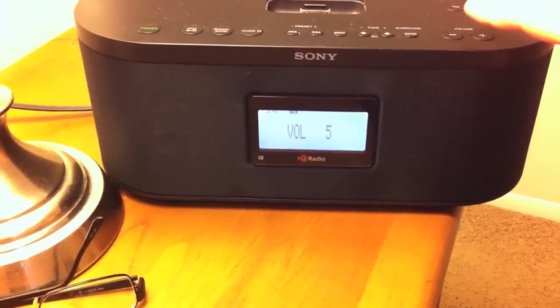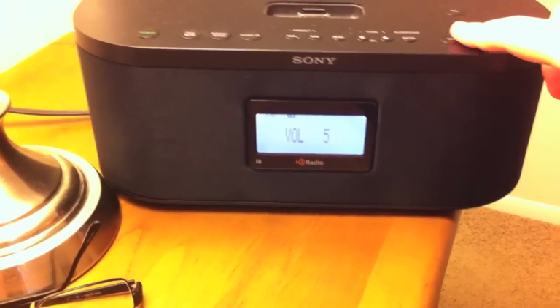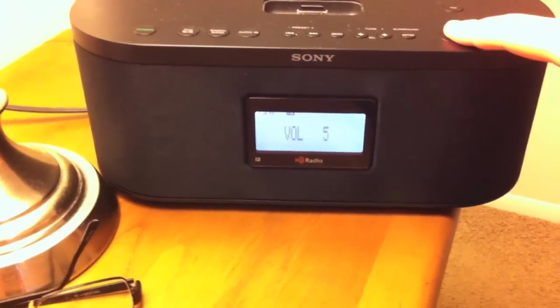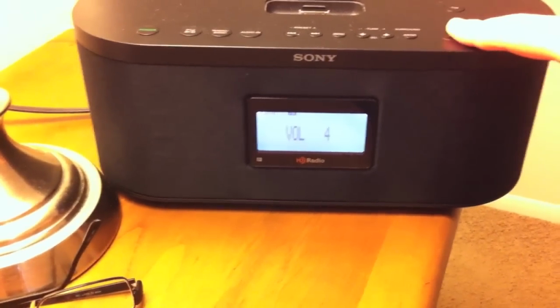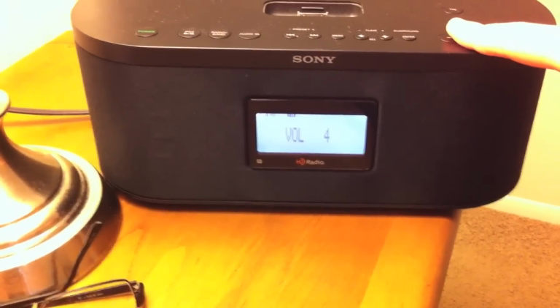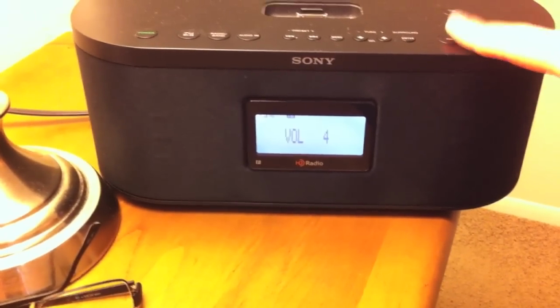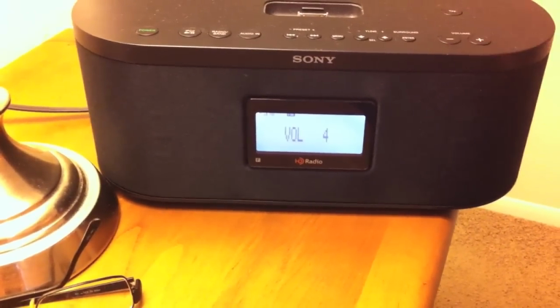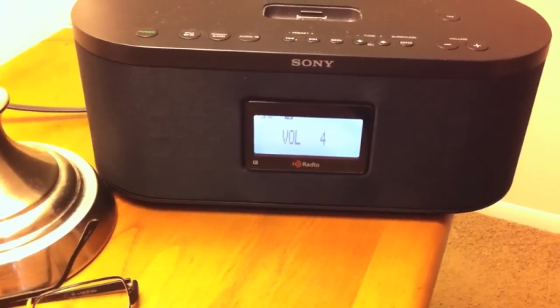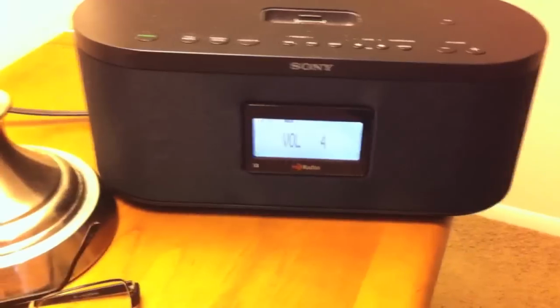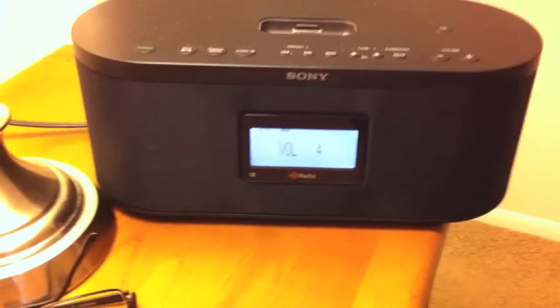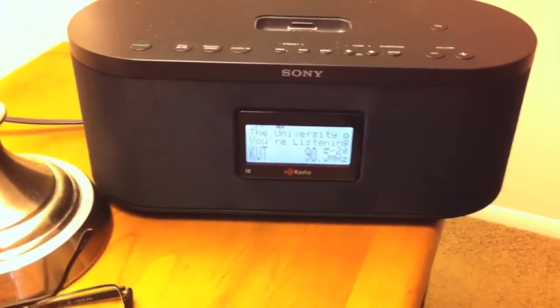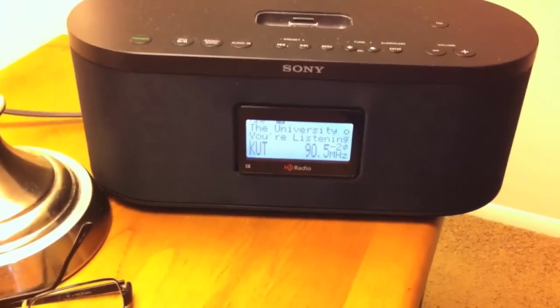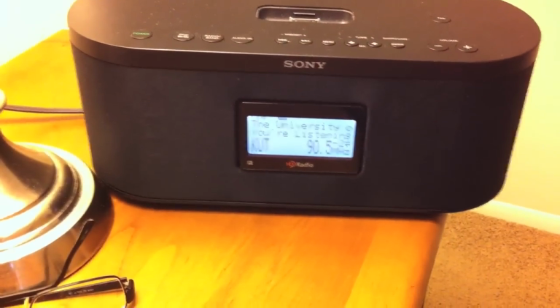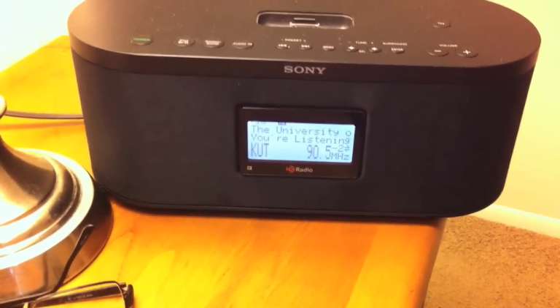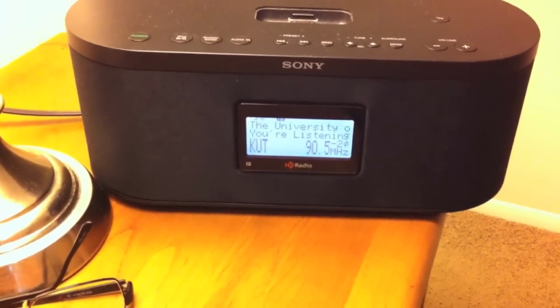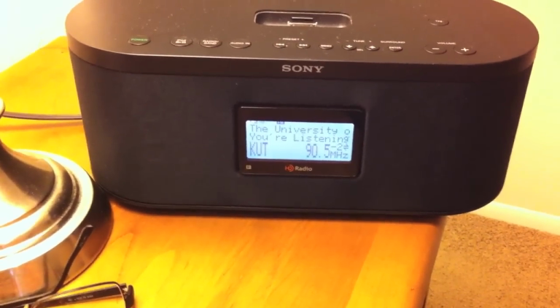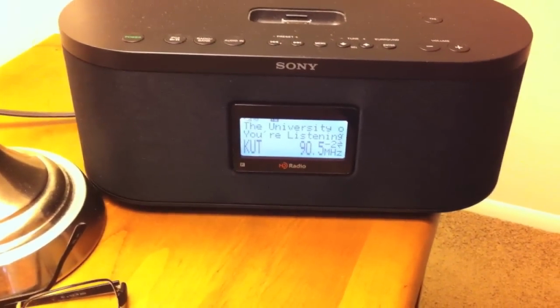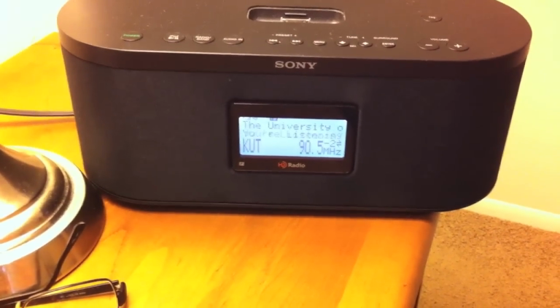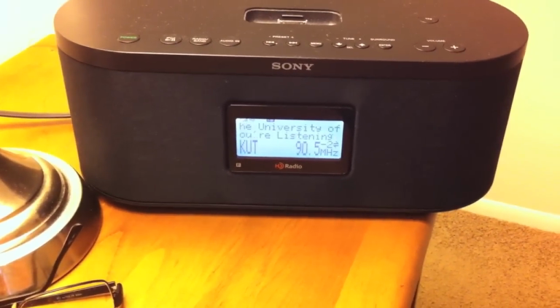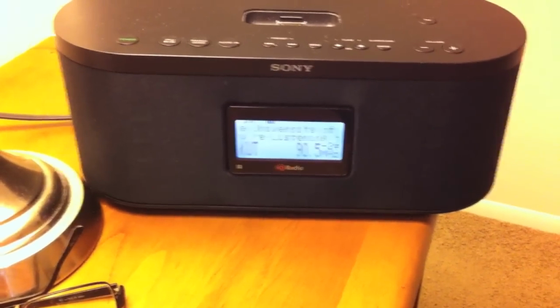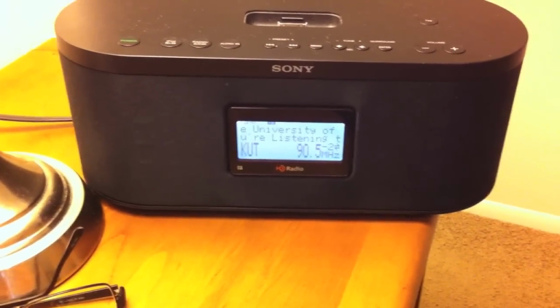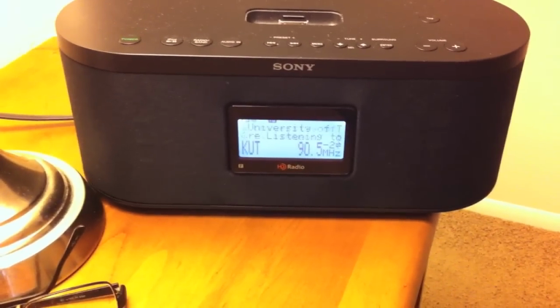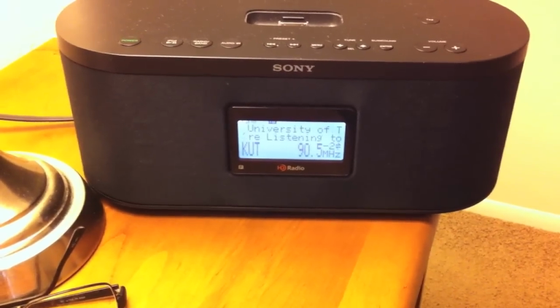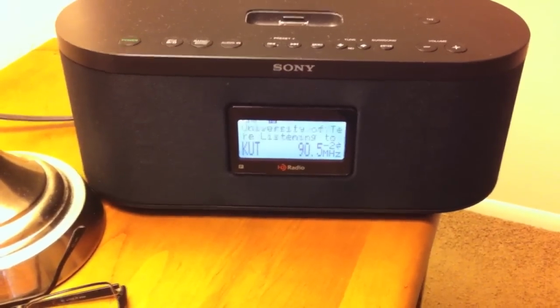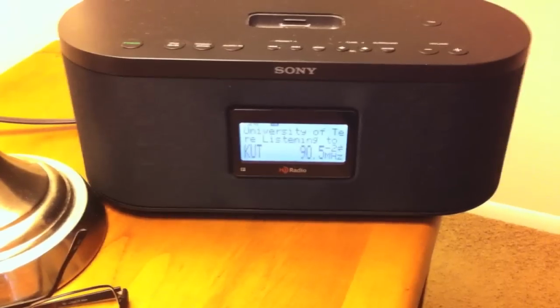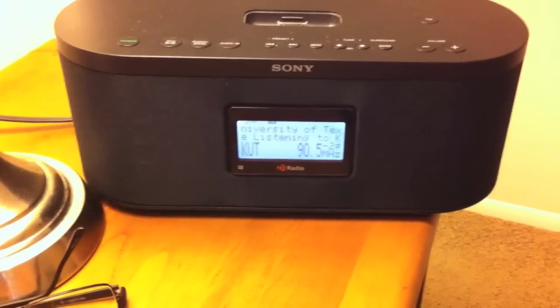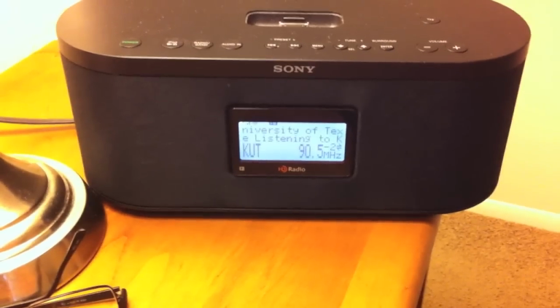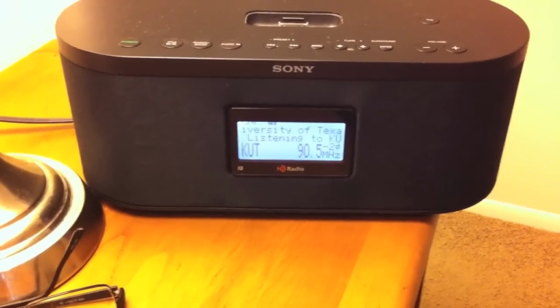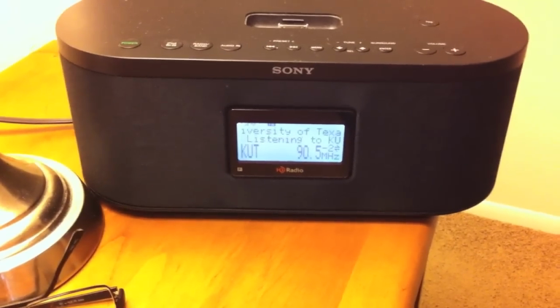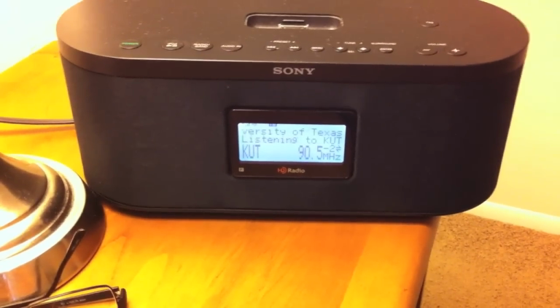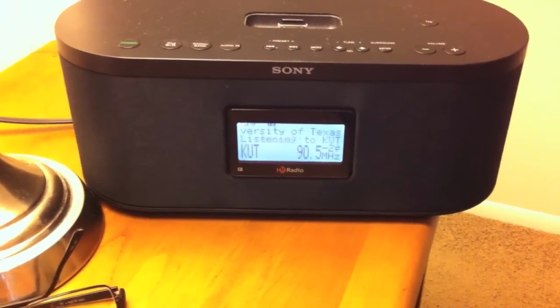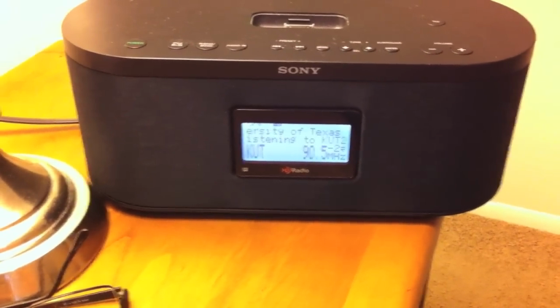And even once it started up, I can't see the time. So it can't be a clock and a radio at the same time.